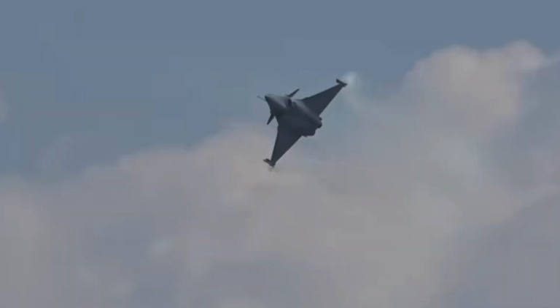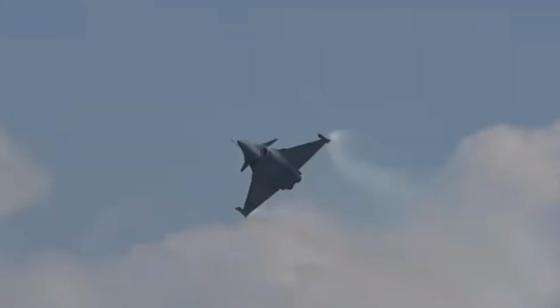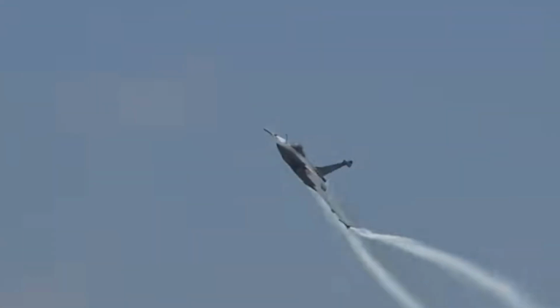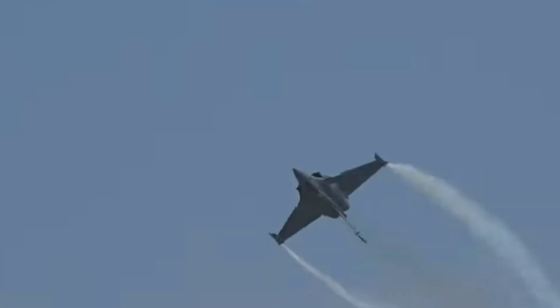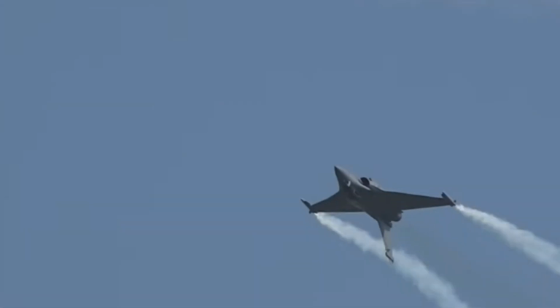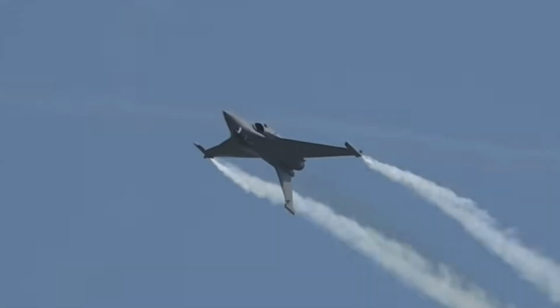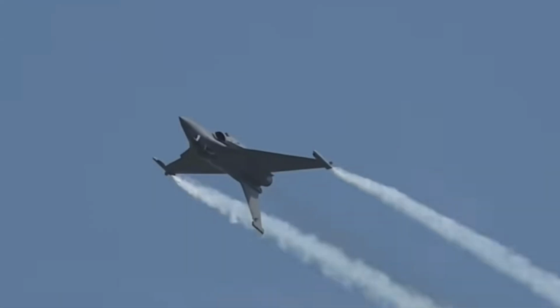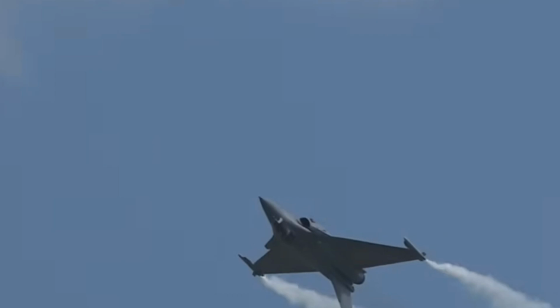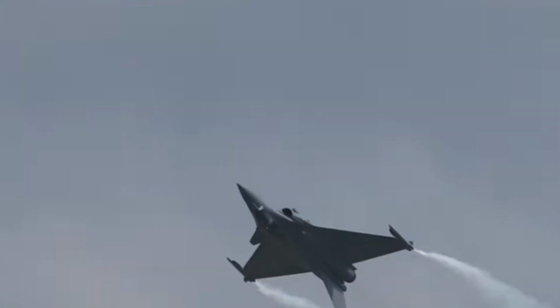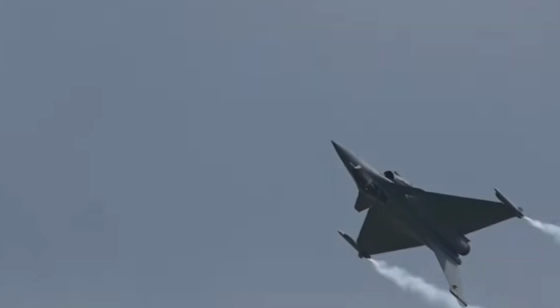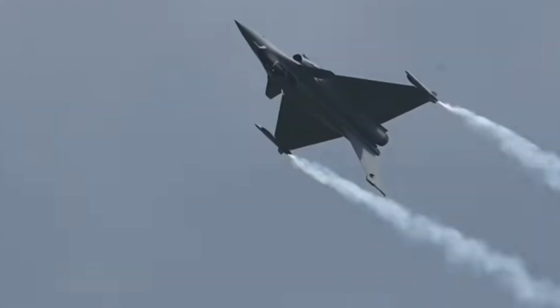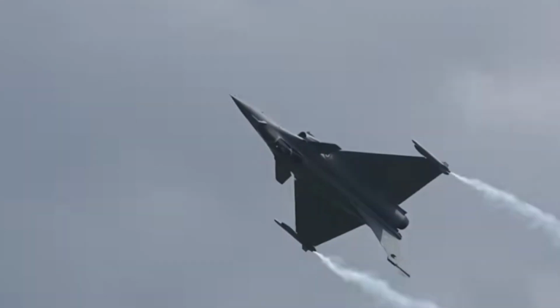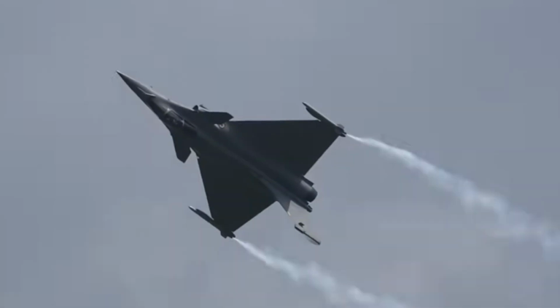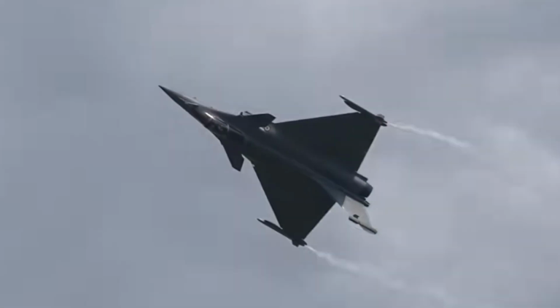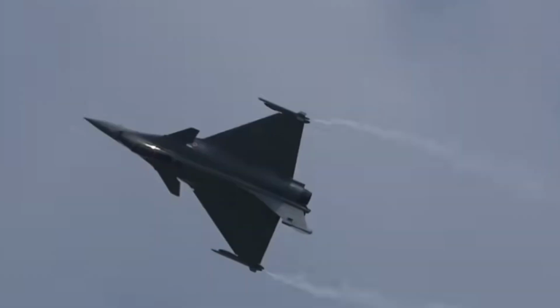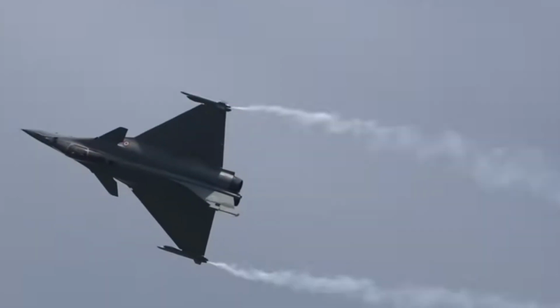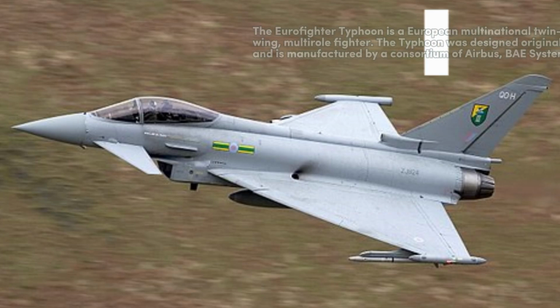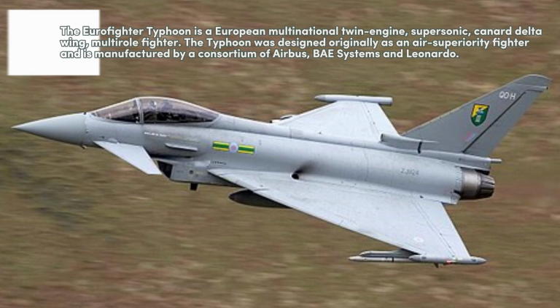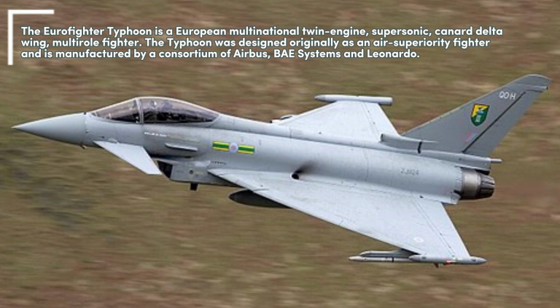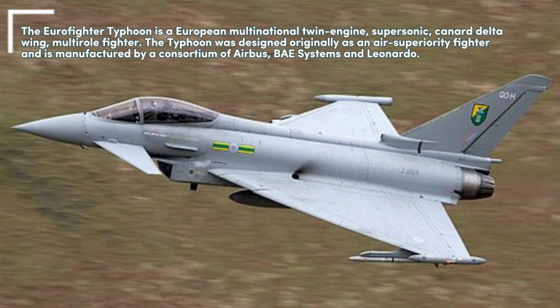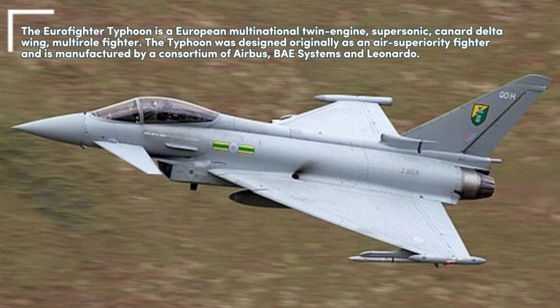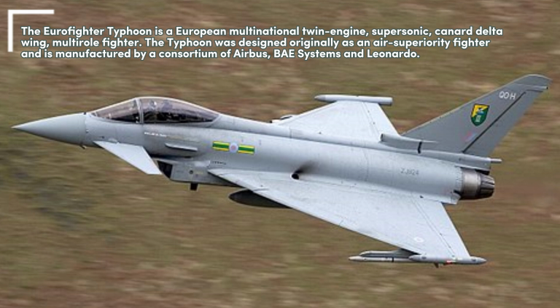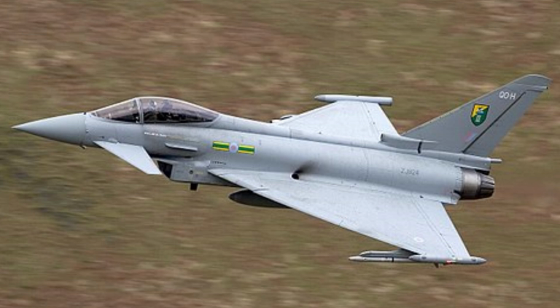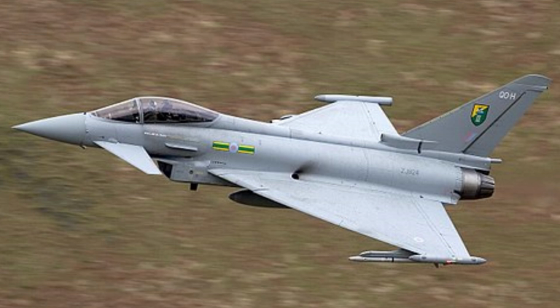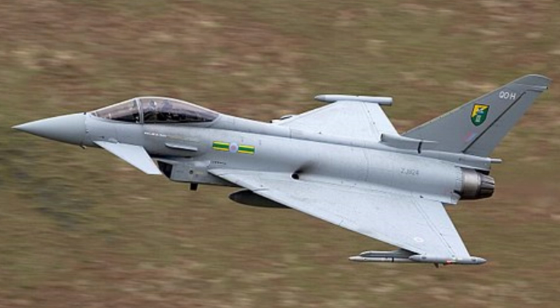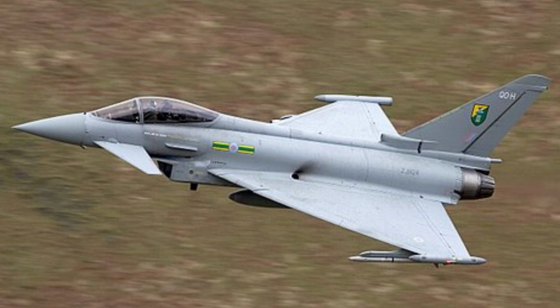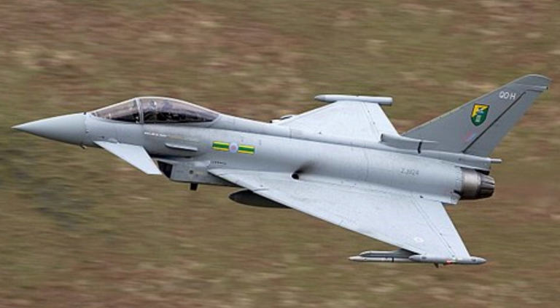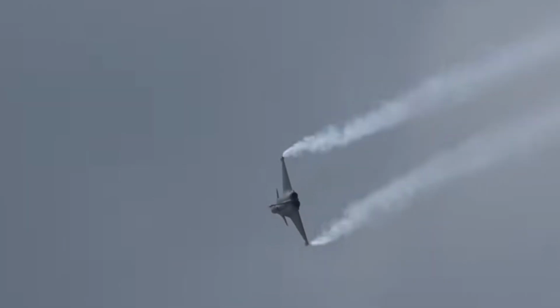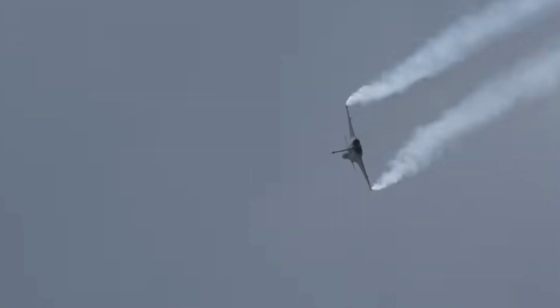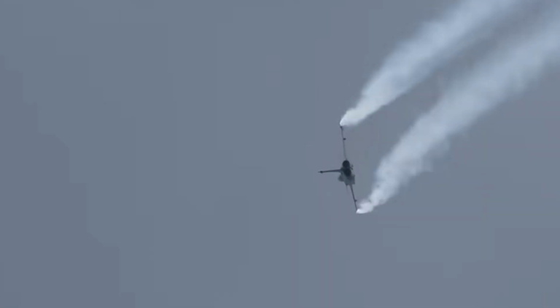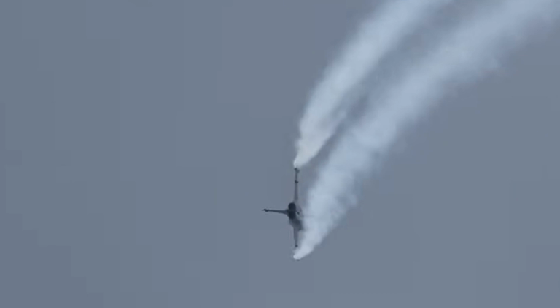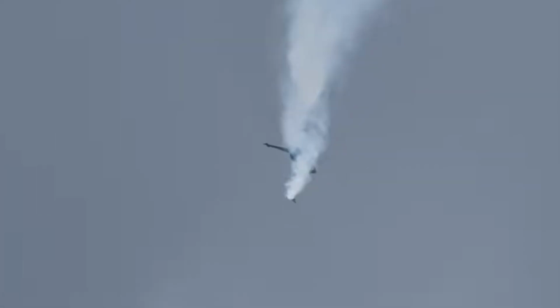There are three main variants: Raphael C, single-seat land-based version; Raphael B, twin-seat land-based version; and Raphael M, single-seat carrier-based version. Introduced in 2001, the Raphael is being produced for both the French Air Force and for carrier-based operations in the French Navy.